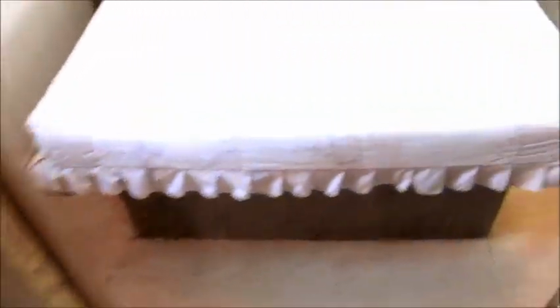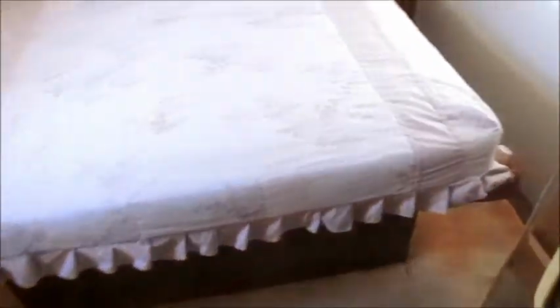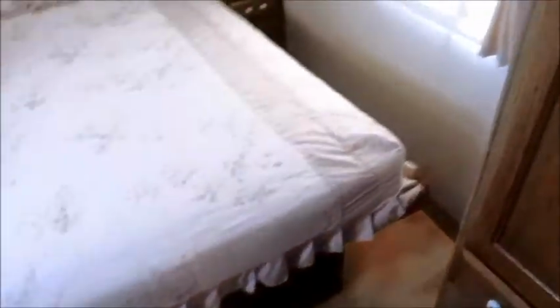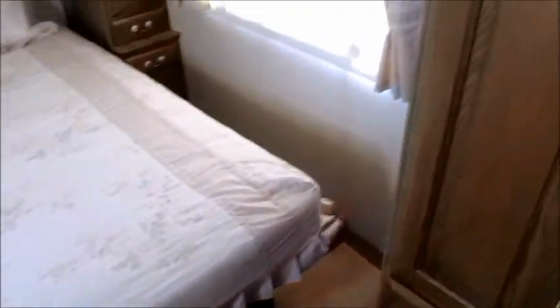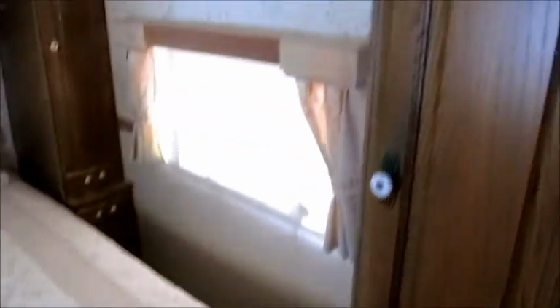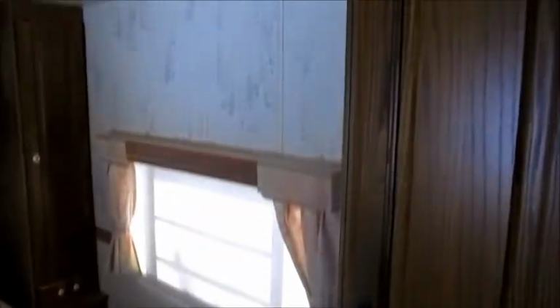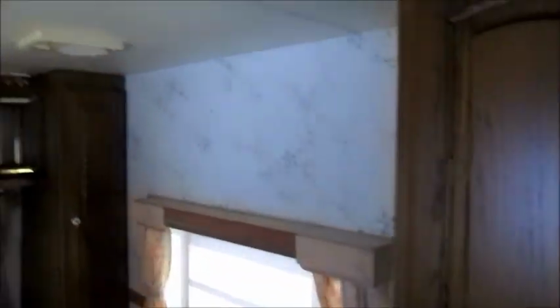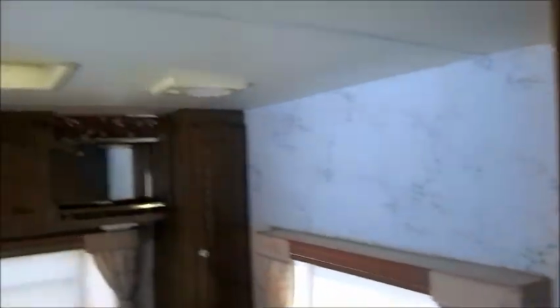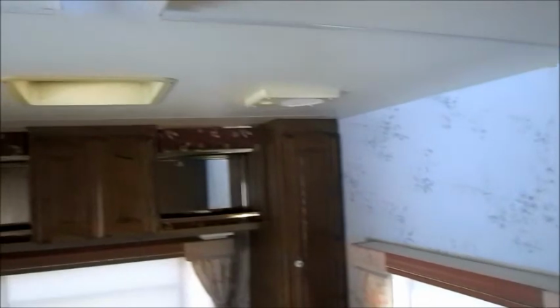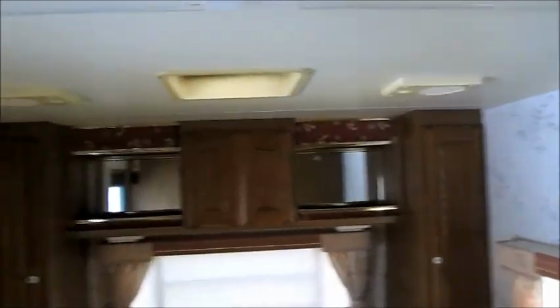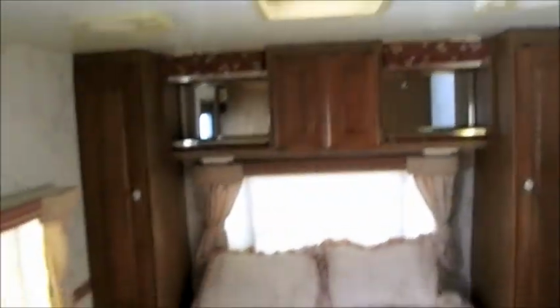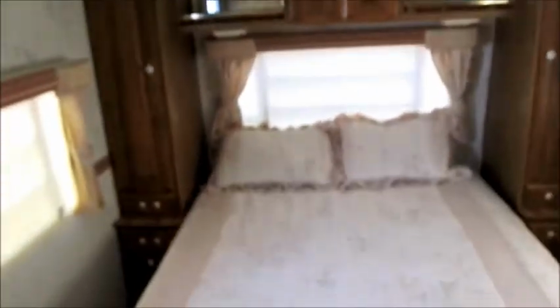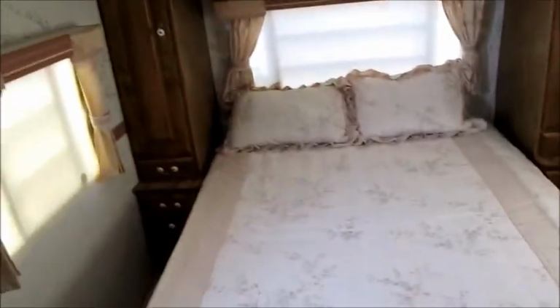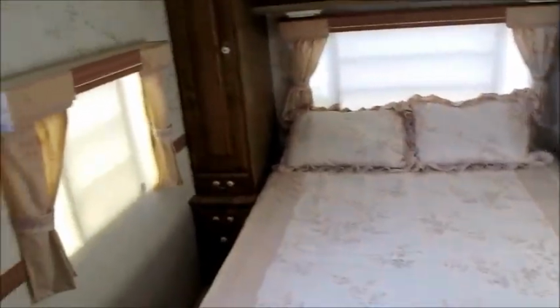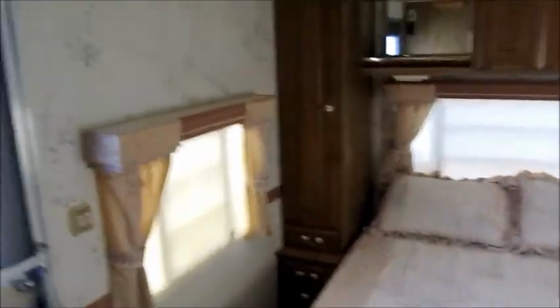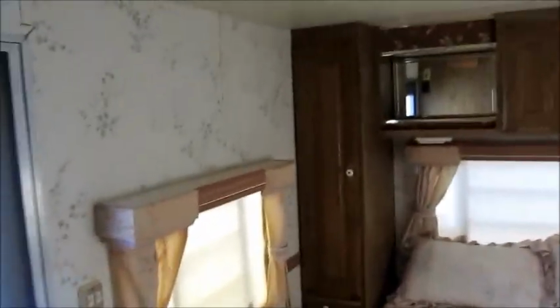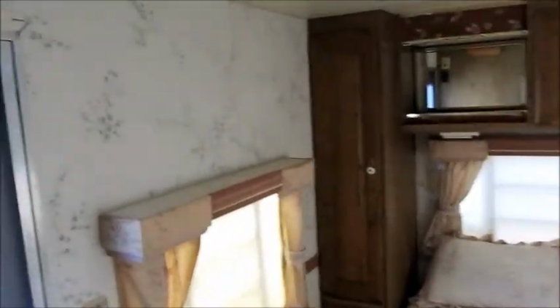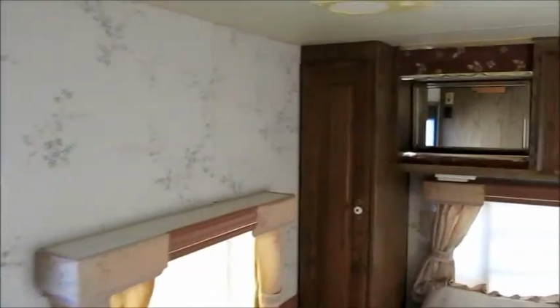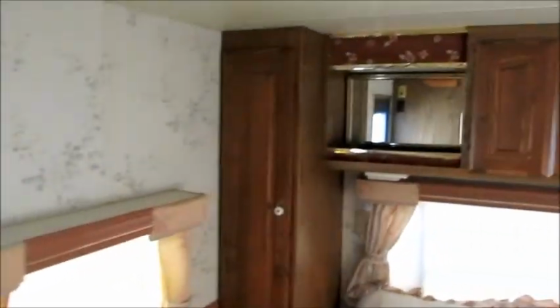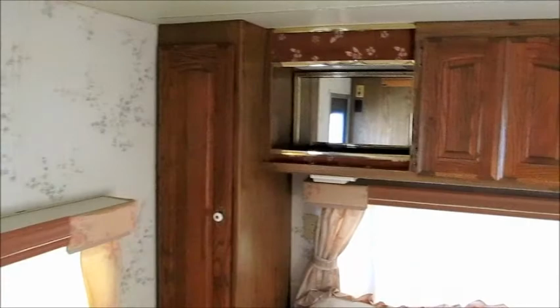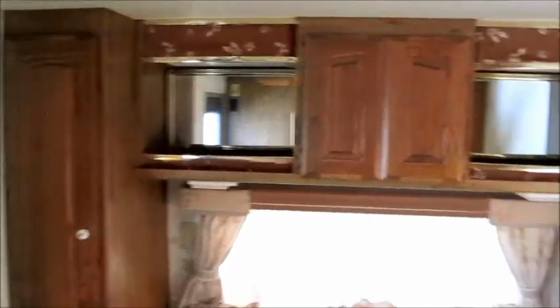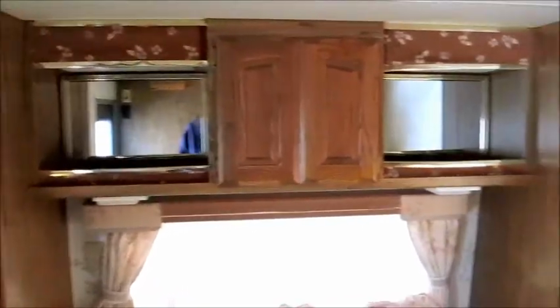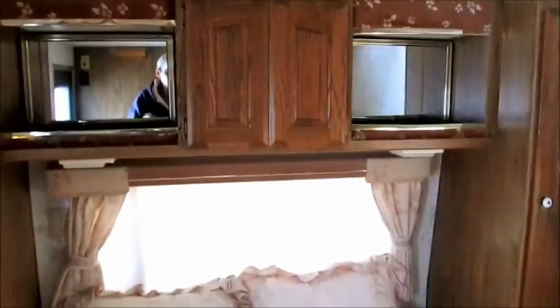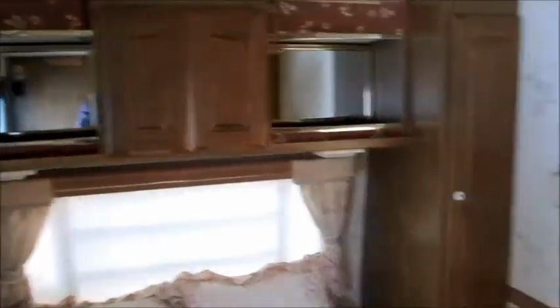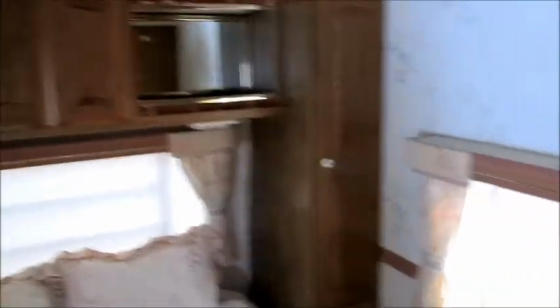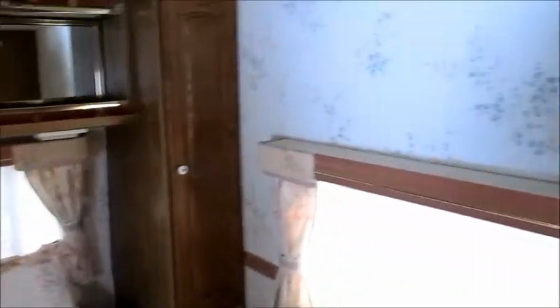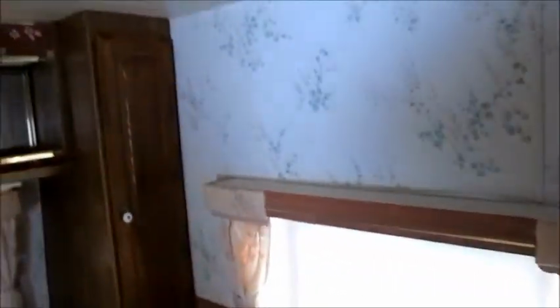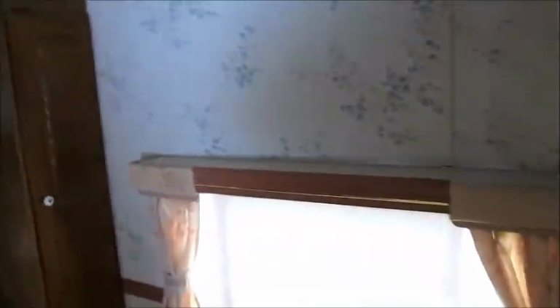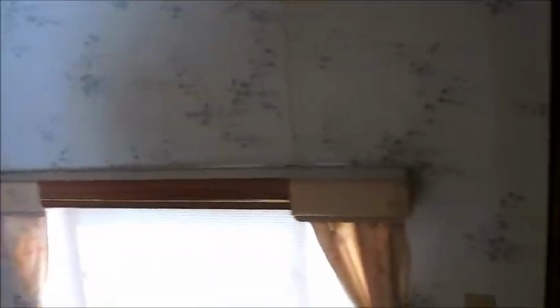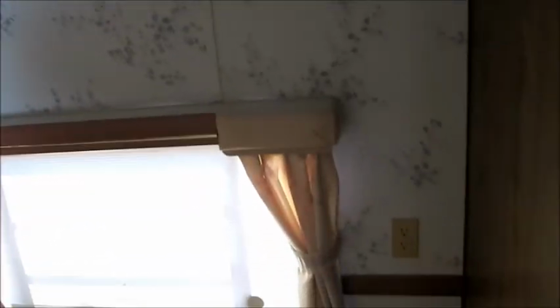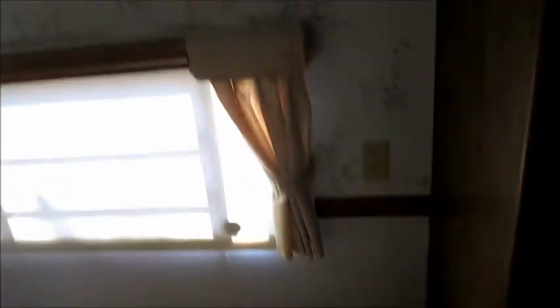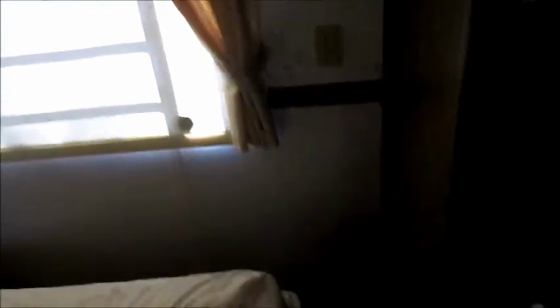And then you've got a queen bed here in the back. All the walls and ceiling — everything is in great shape. Give me a call if you'd like to come see it. I don't think this will last long; it's going to be priced pretty reasonably.